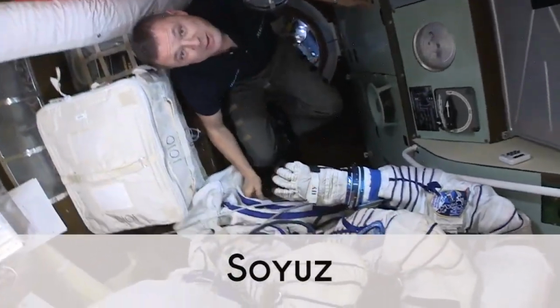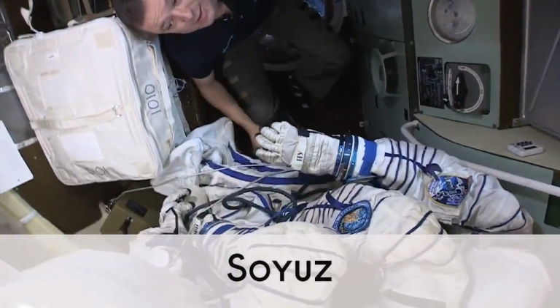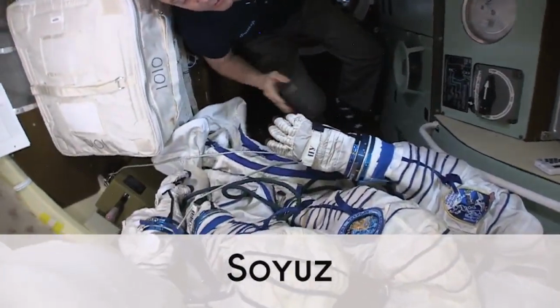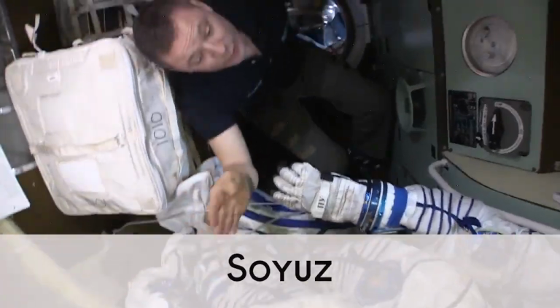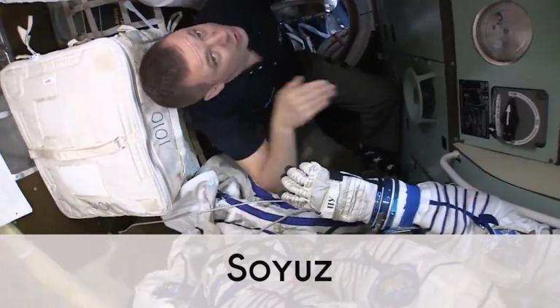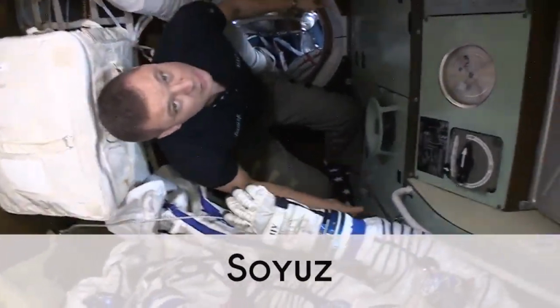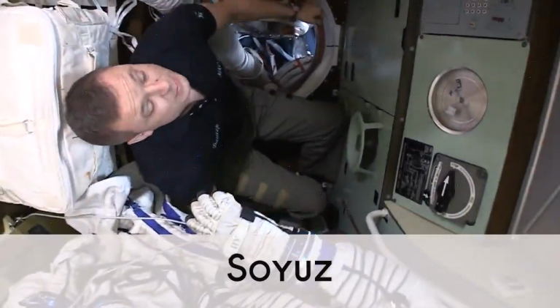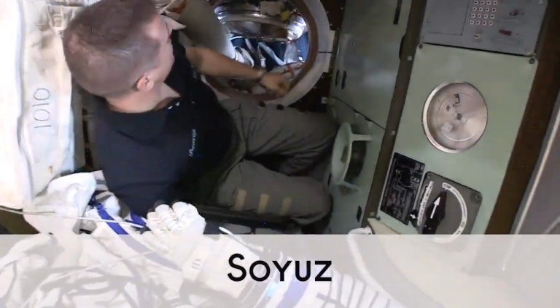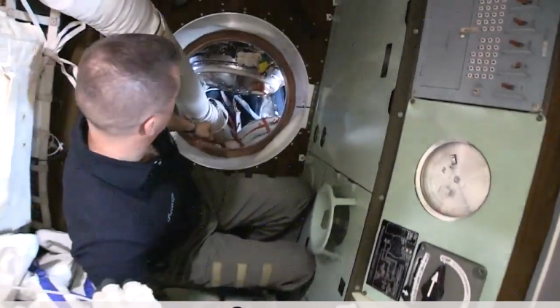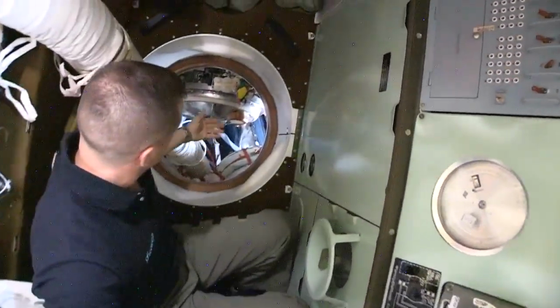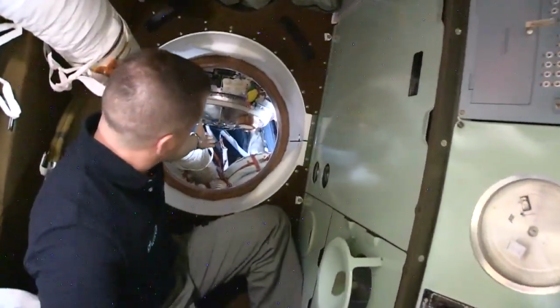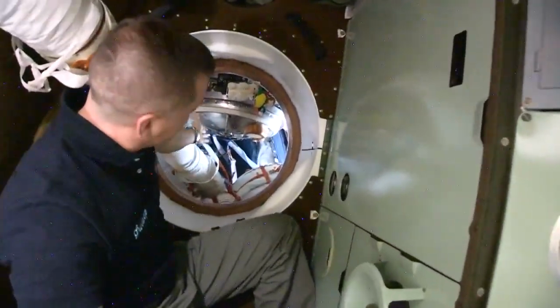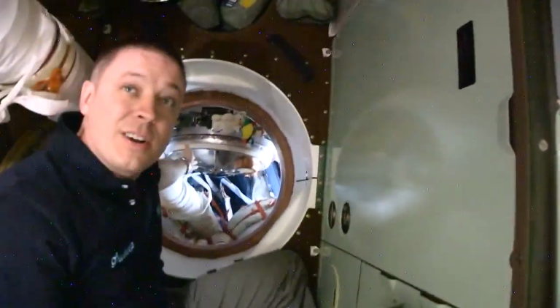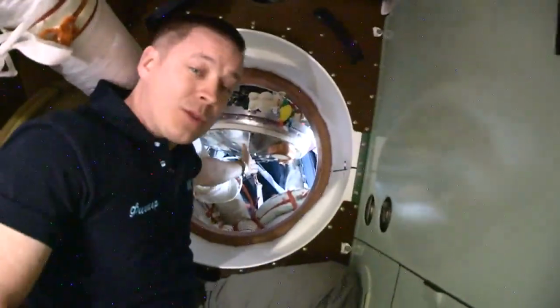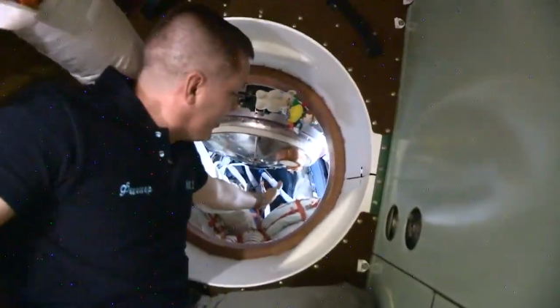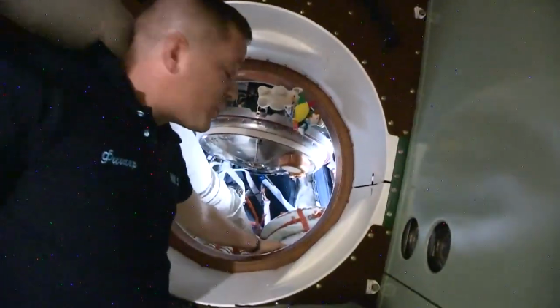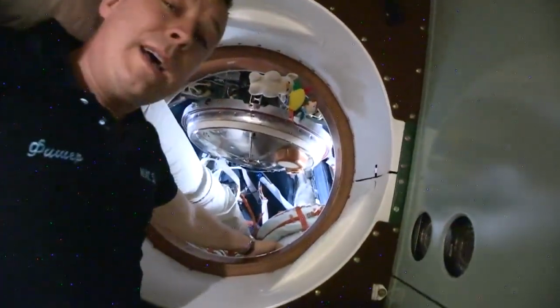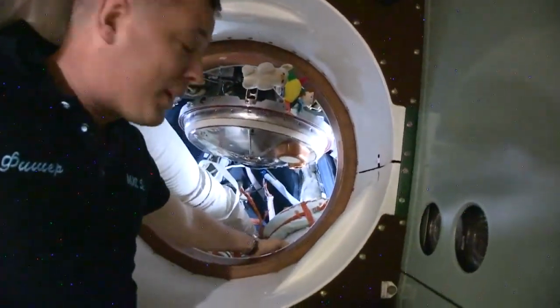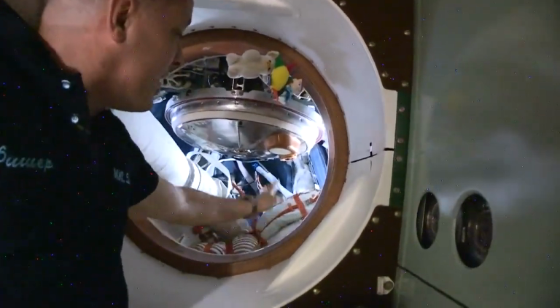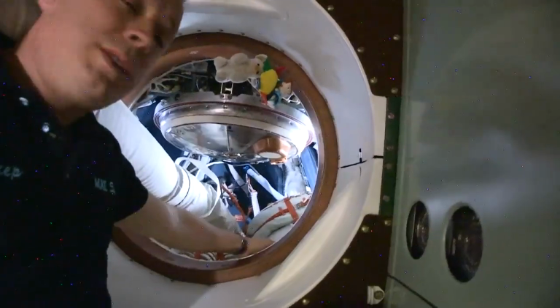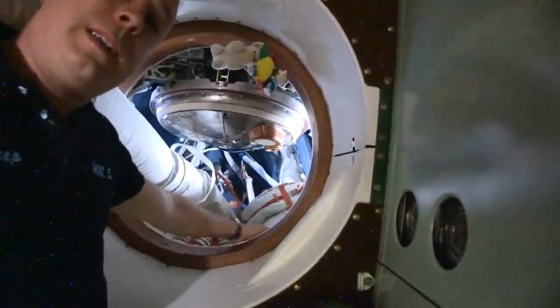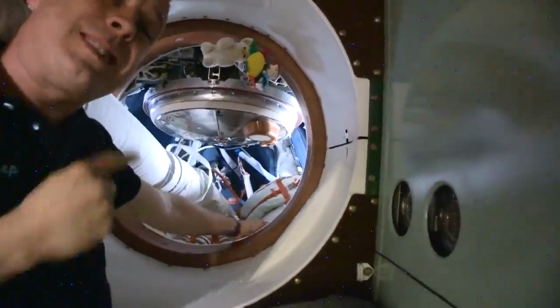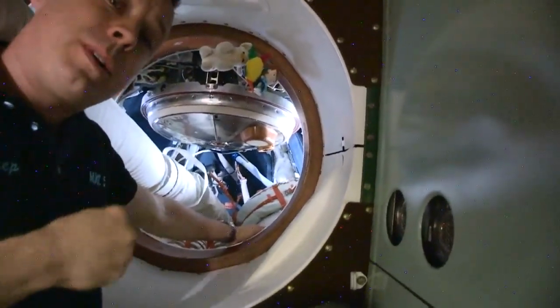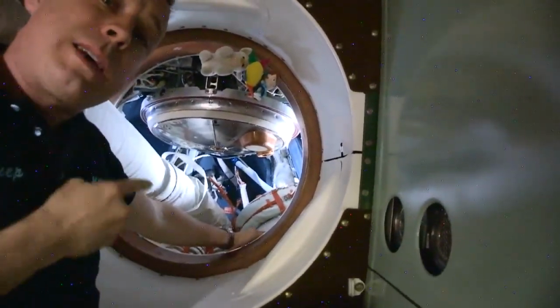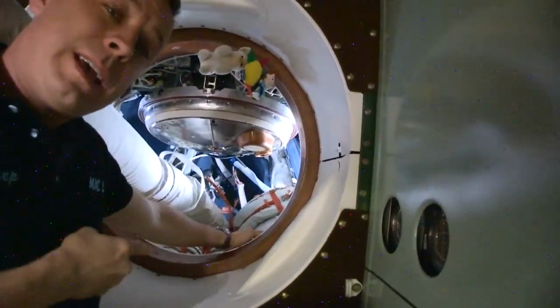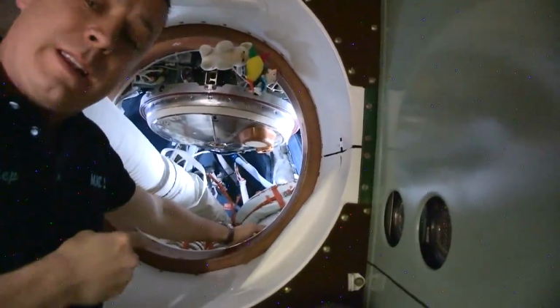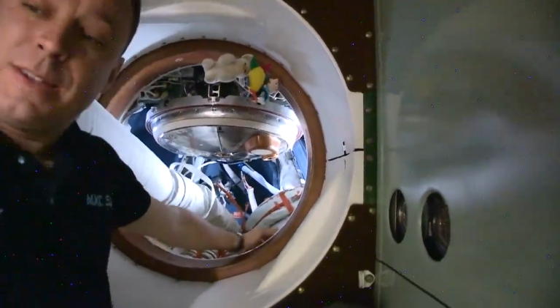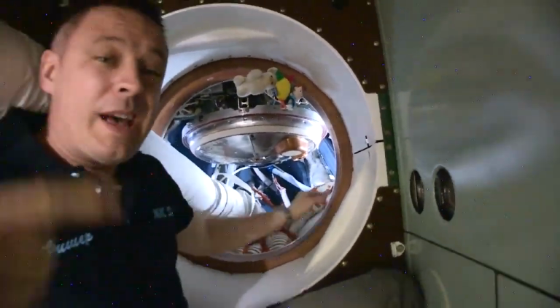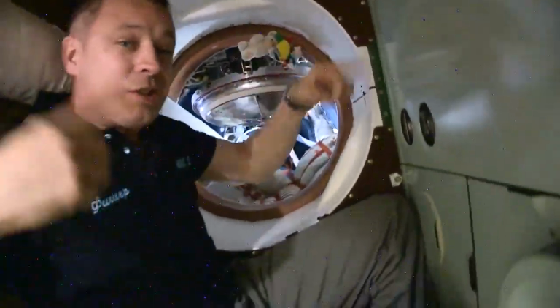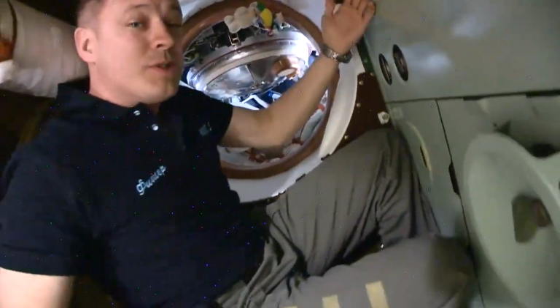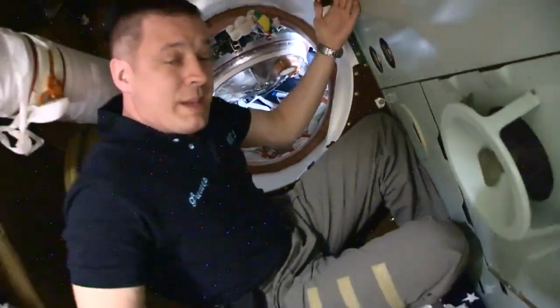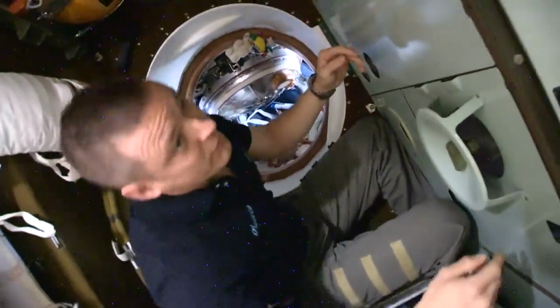So you can see we have three little pigs in a blanket with our spacesuits, and then this is our actual spuskajmy aparat — that's what we sit in, and that's the part that we actually land in. This part actually burns up in the atmosphere.